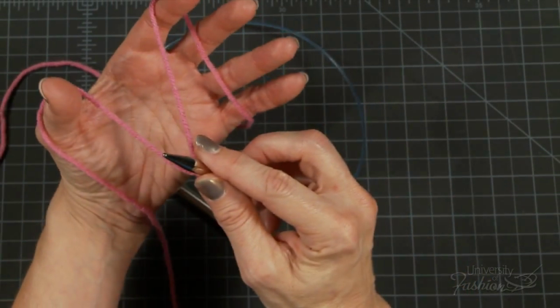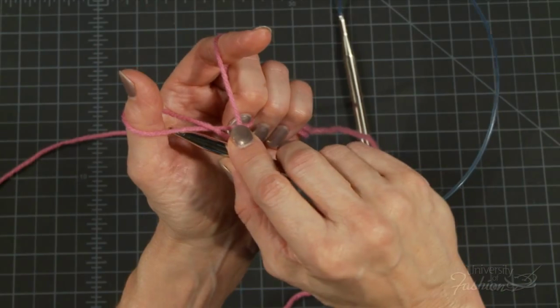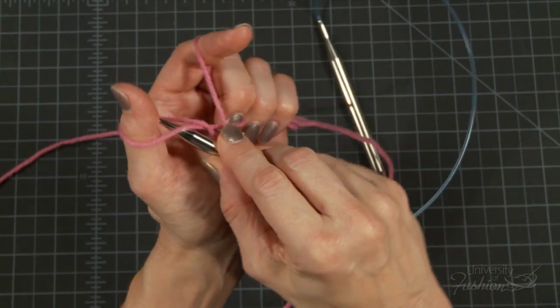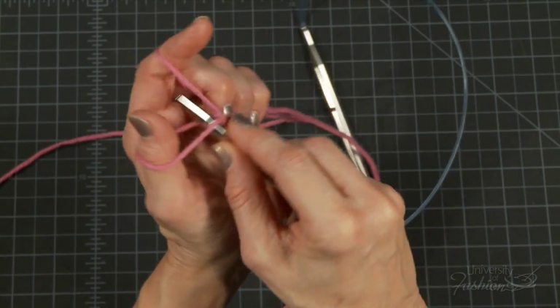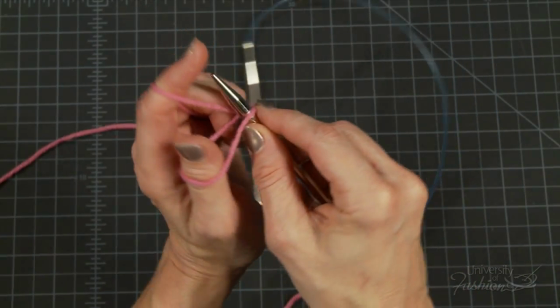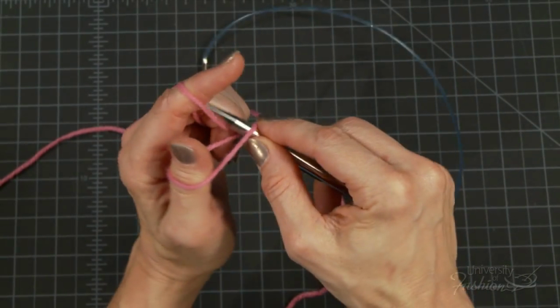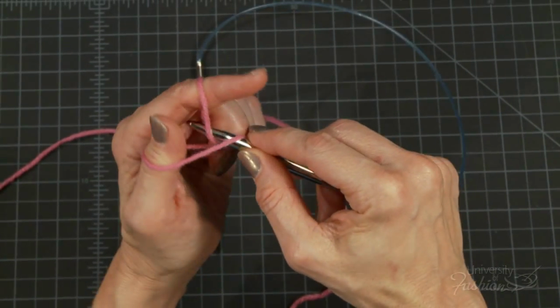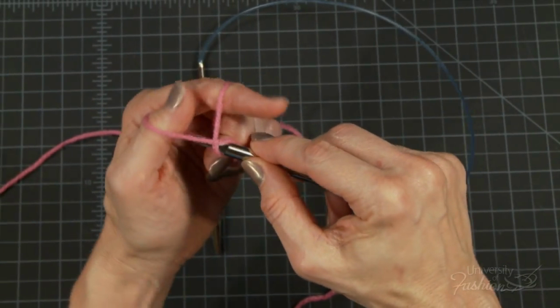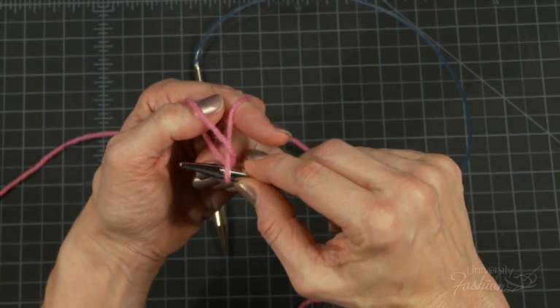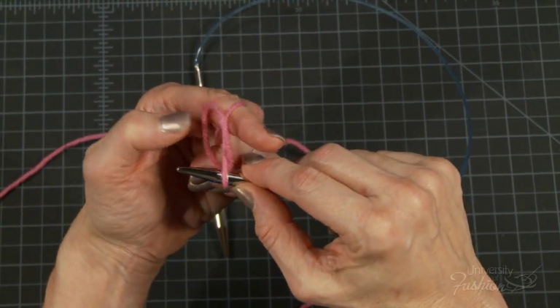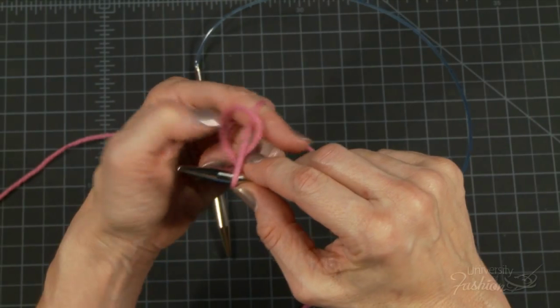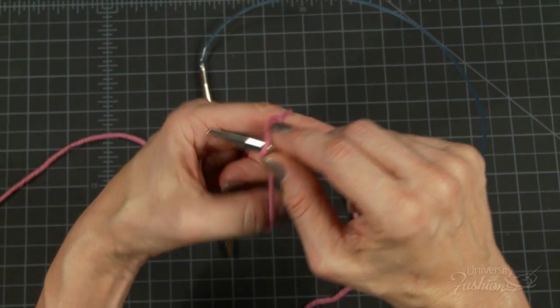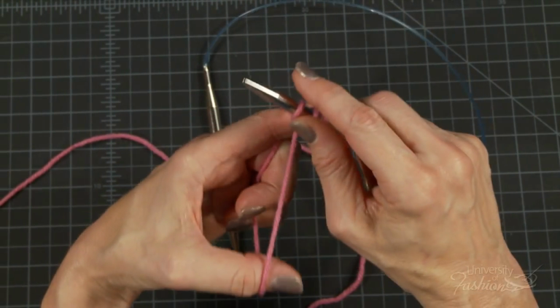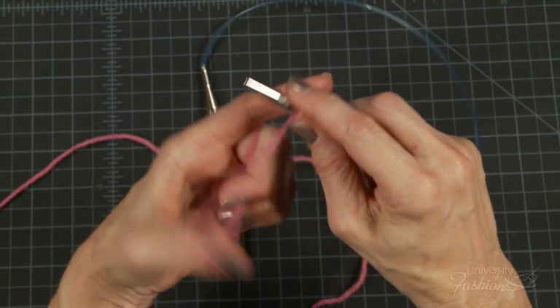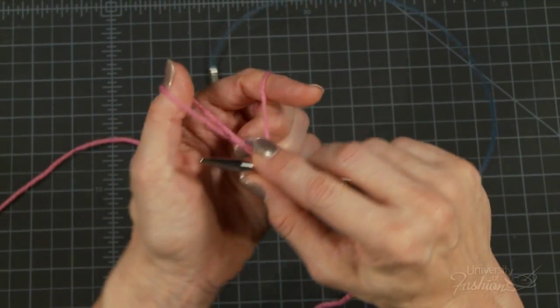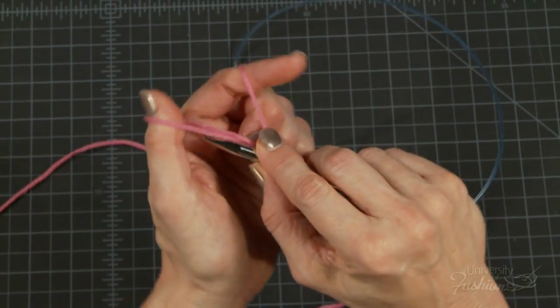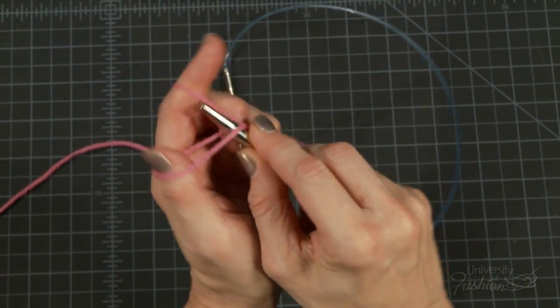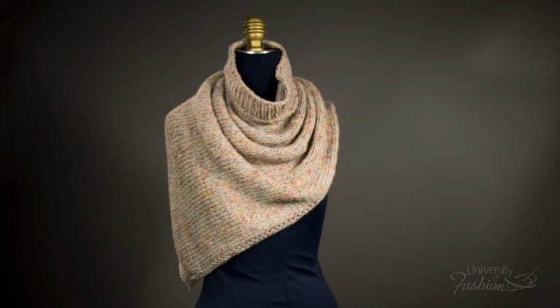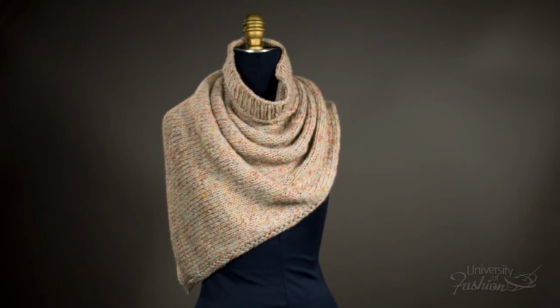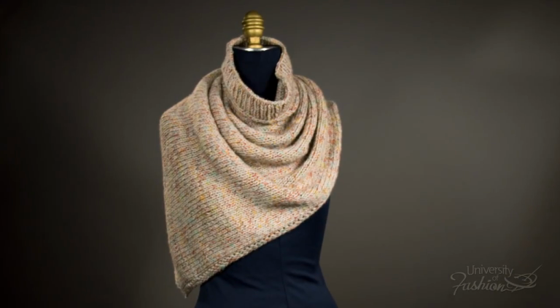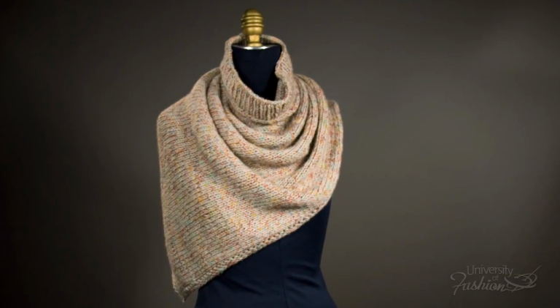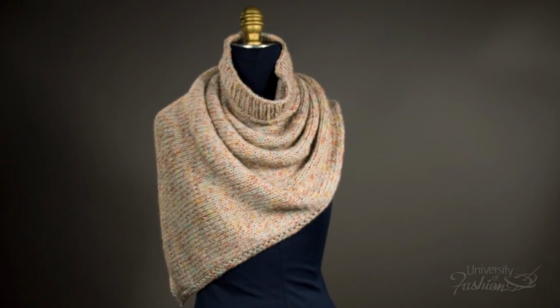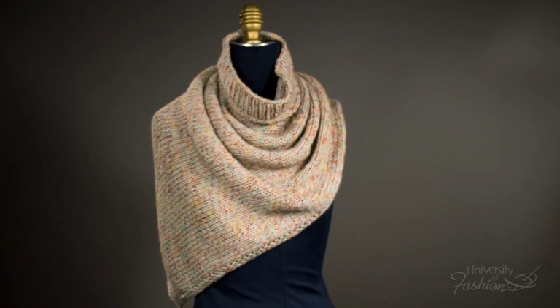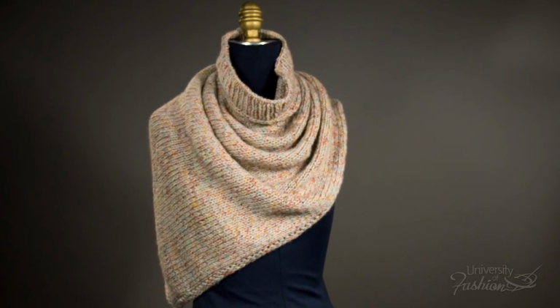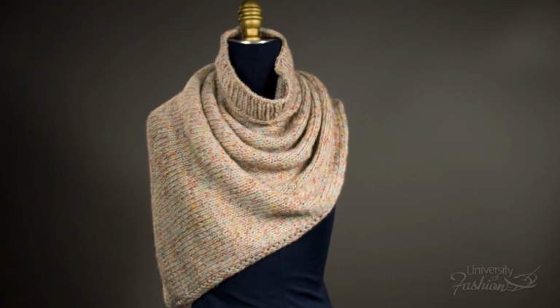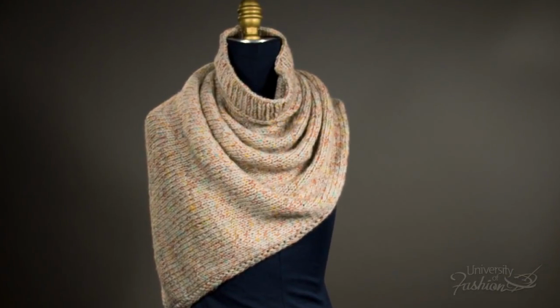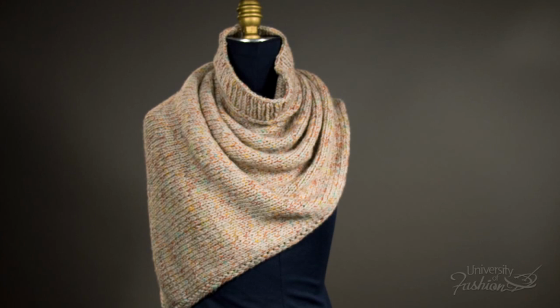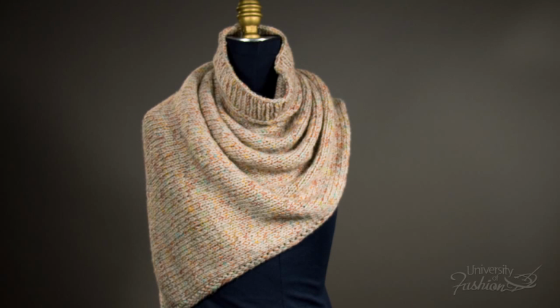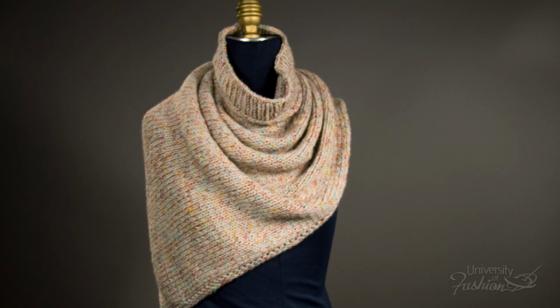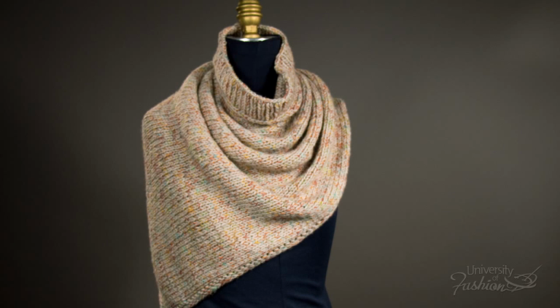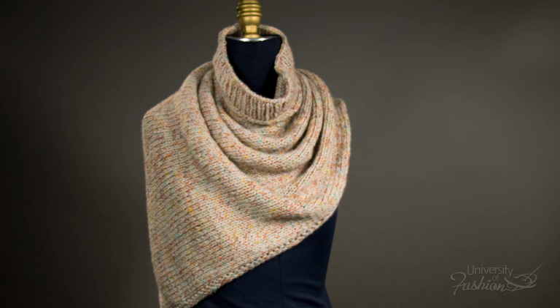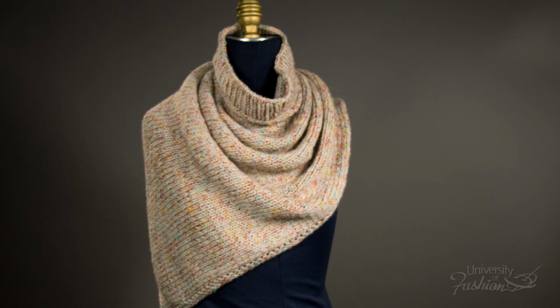We'll teach you how to cast on and bind off and everything in between. The end result is a unique looking poncho scarf that's easy and painless to create.